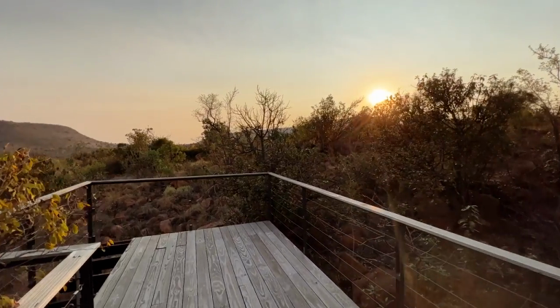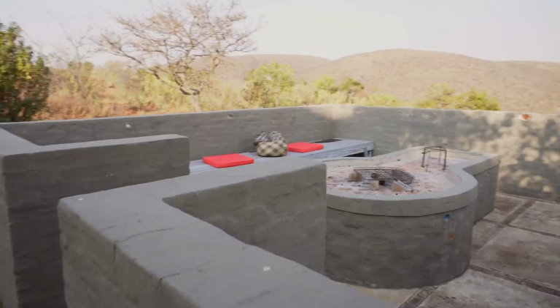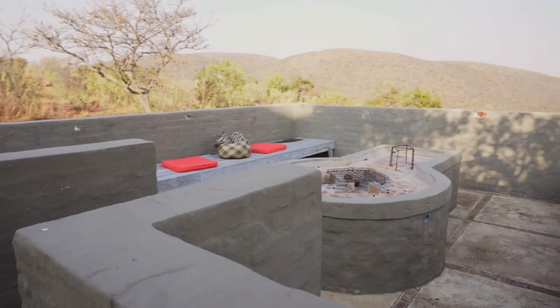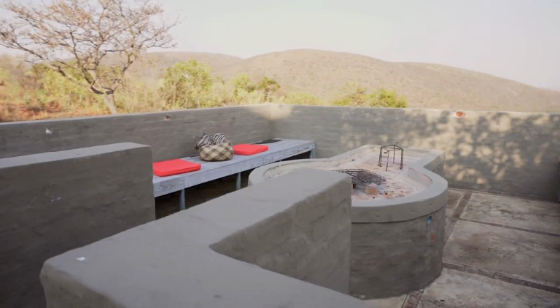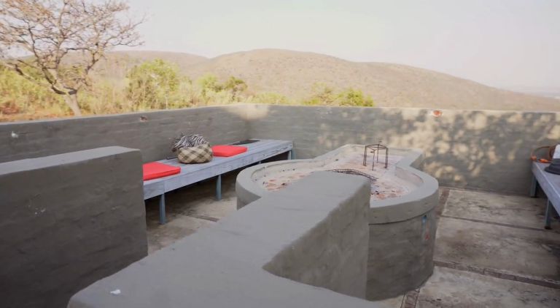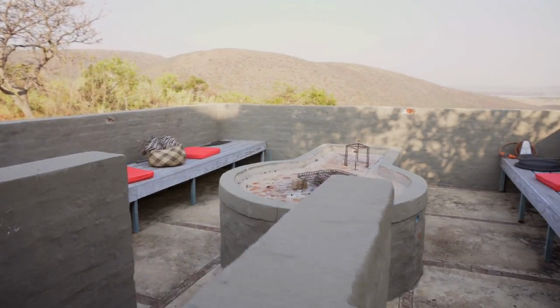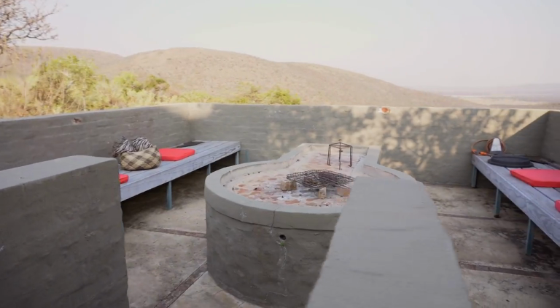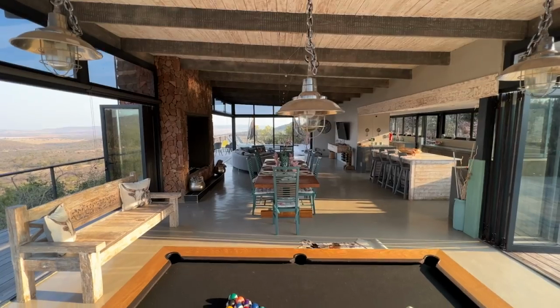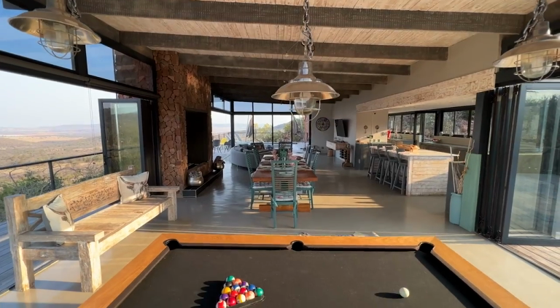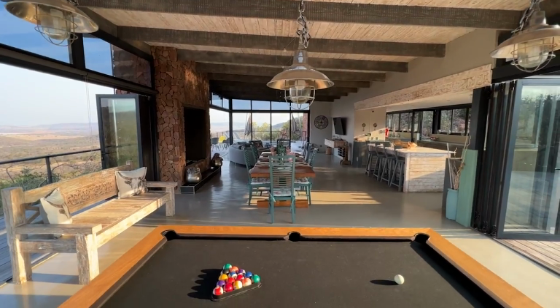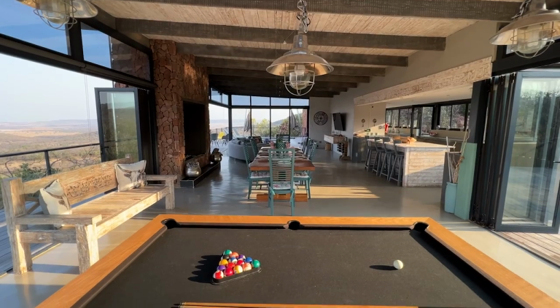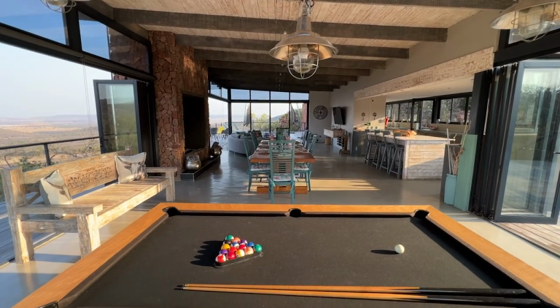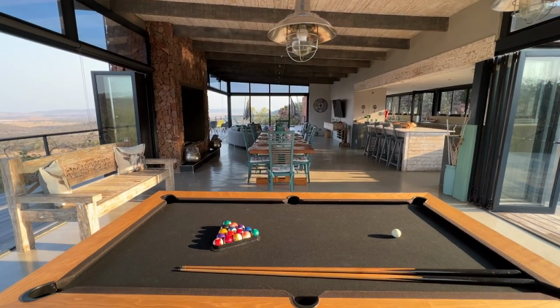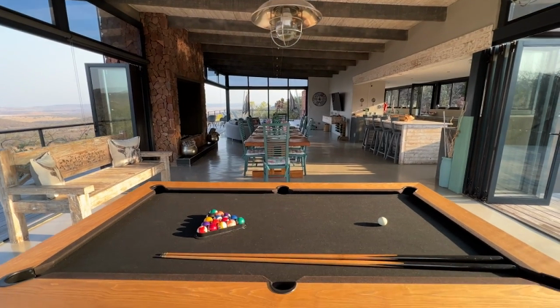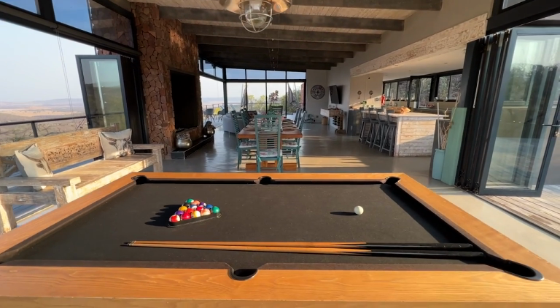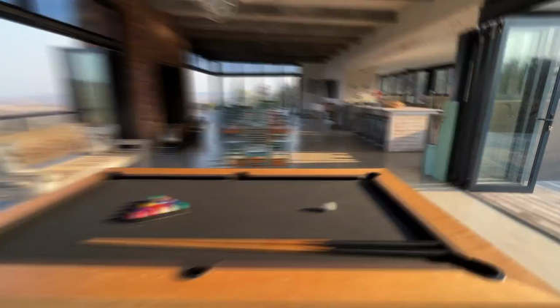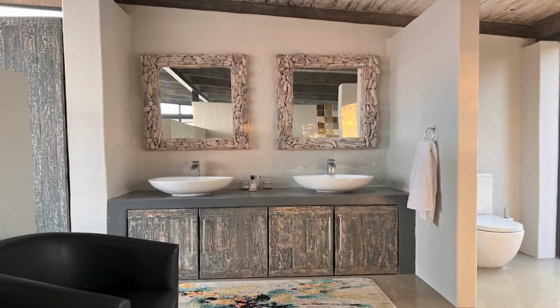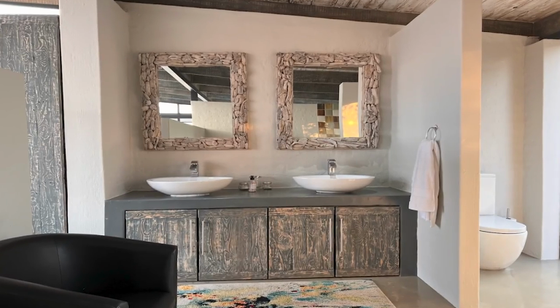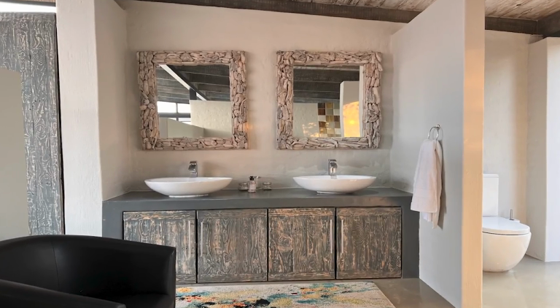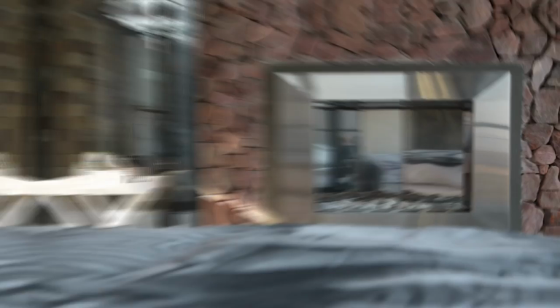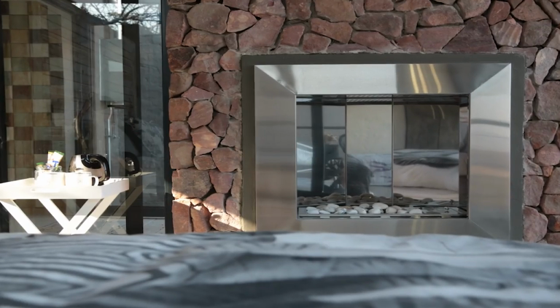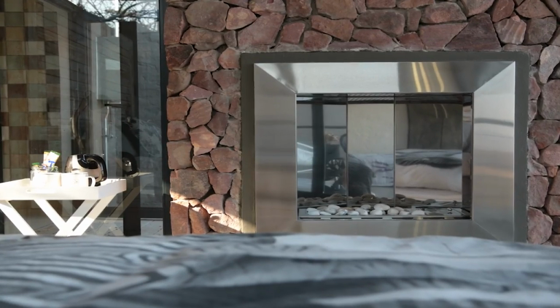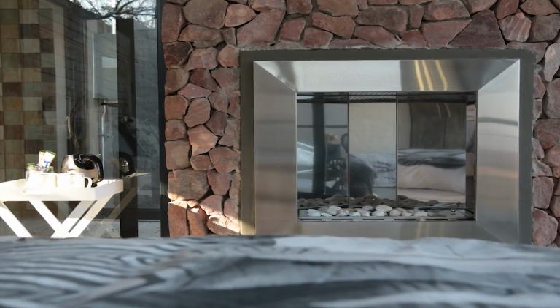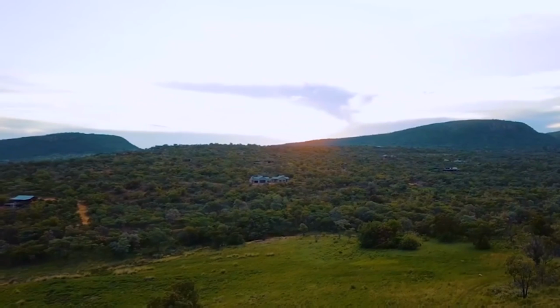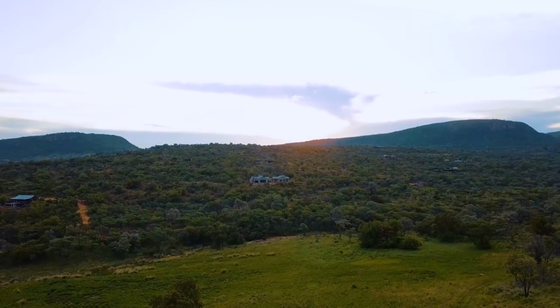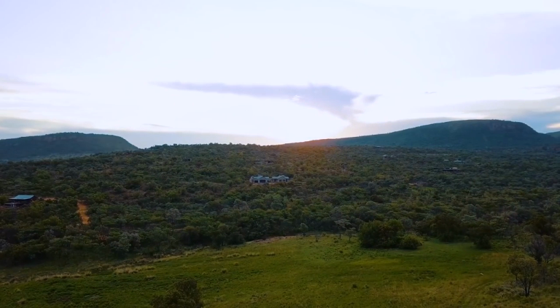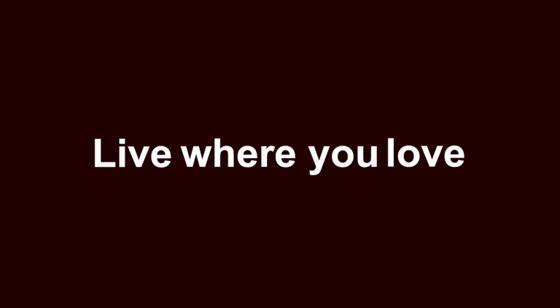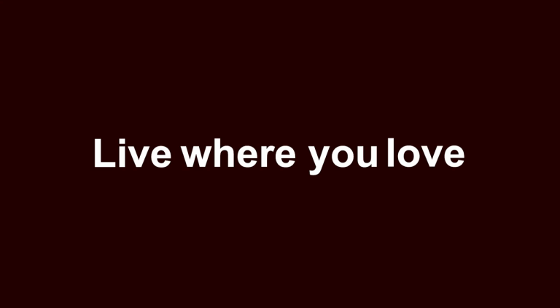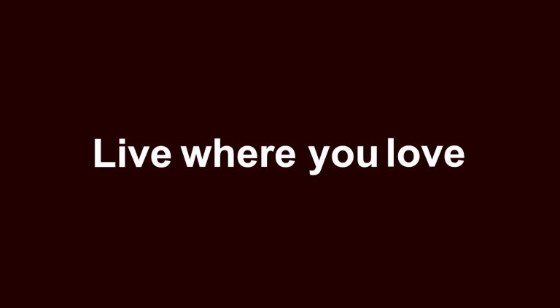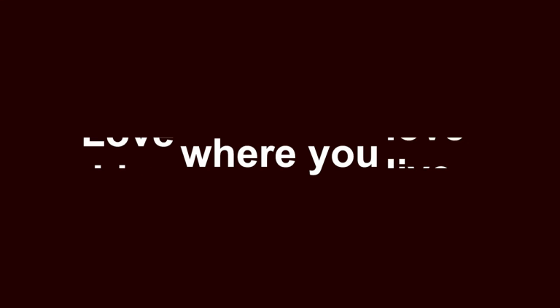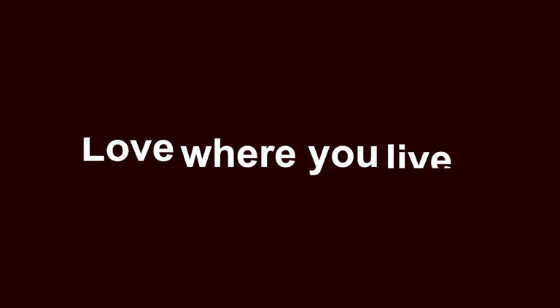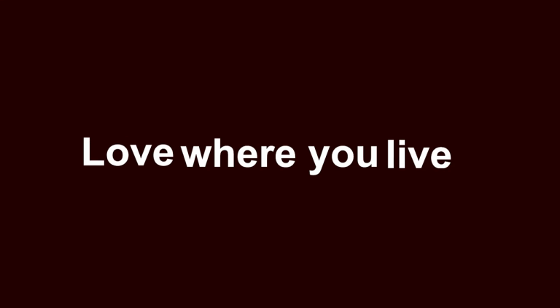Click on the link below to find out more, or pop through for a comprehensive viewing of this spectacular property and find the home of your dreams. Live where you love, love where you live.